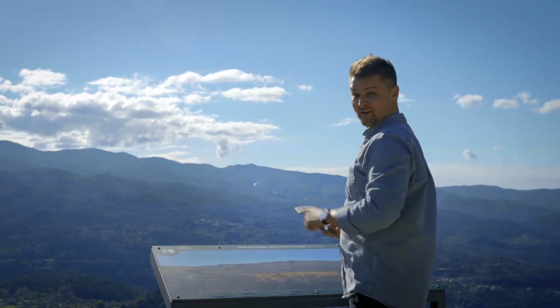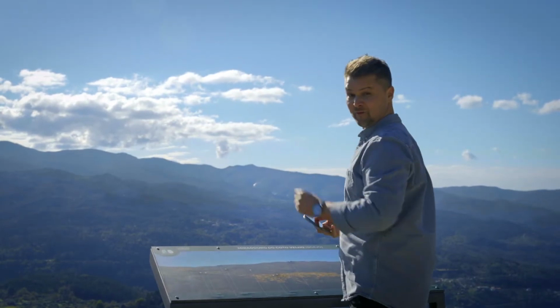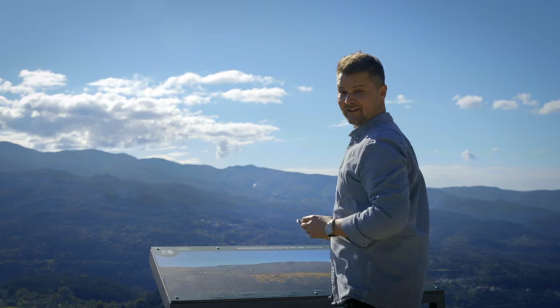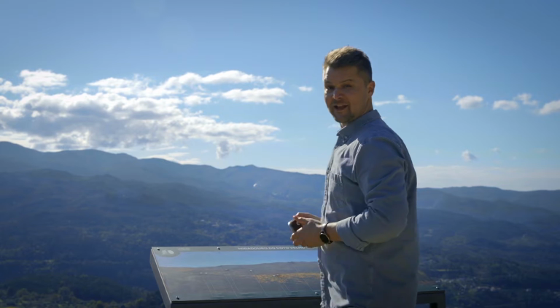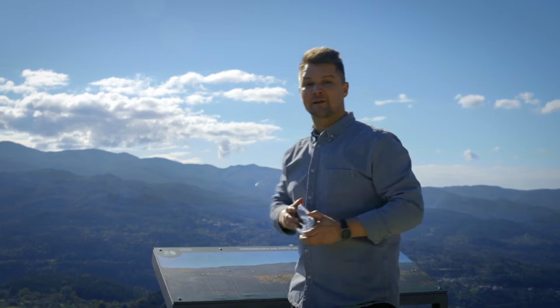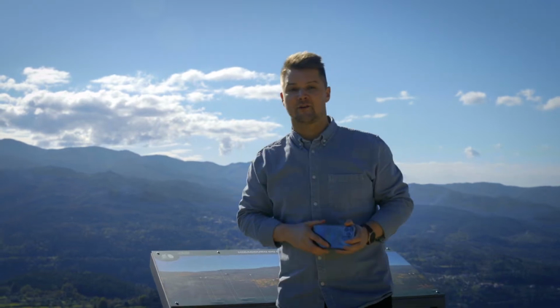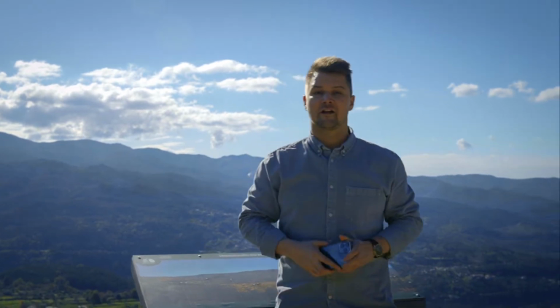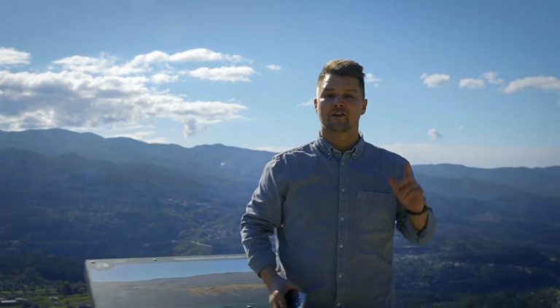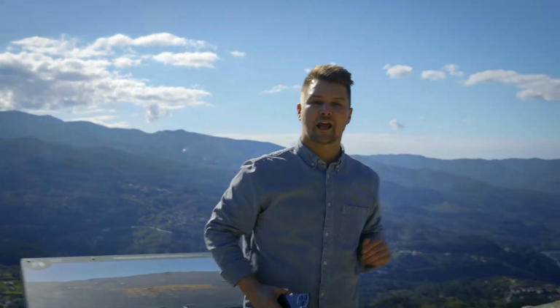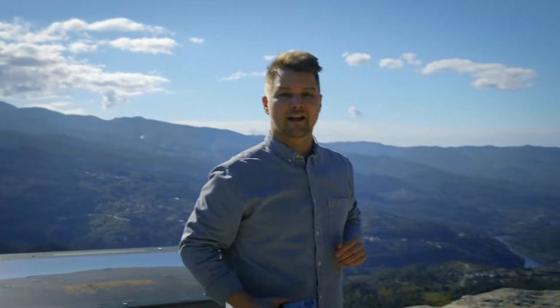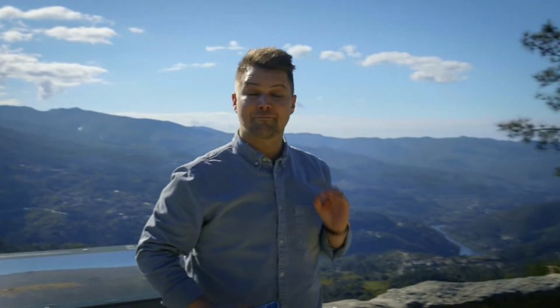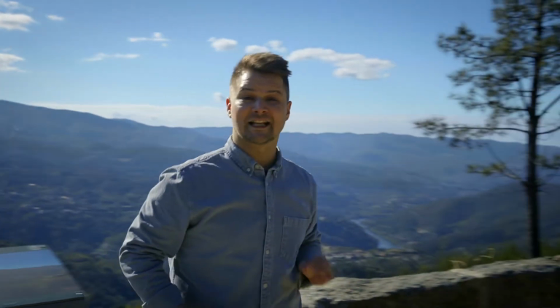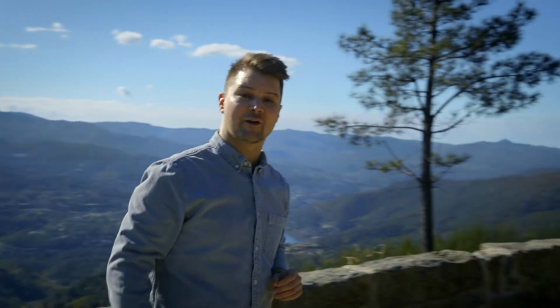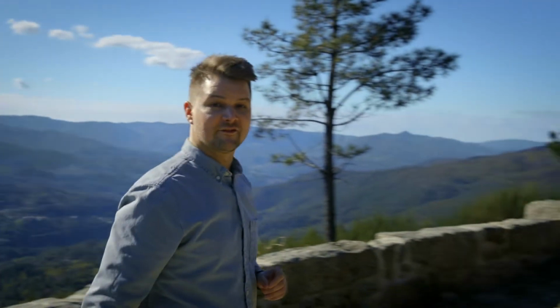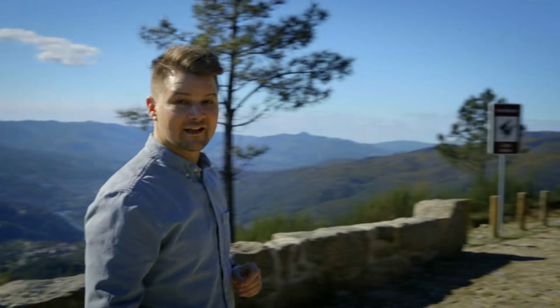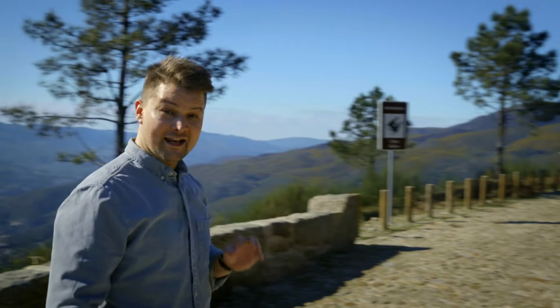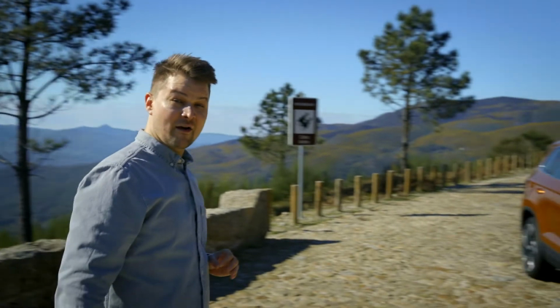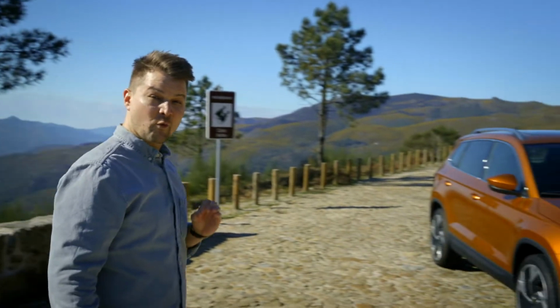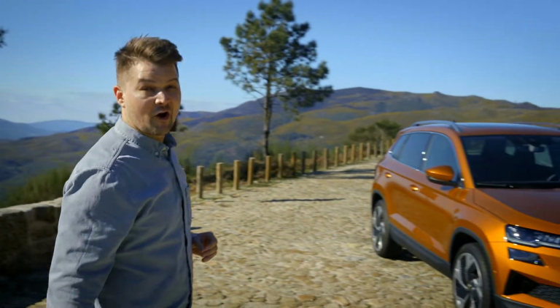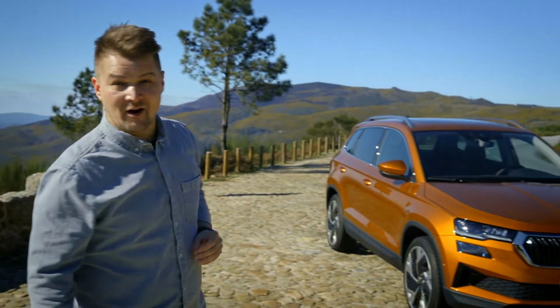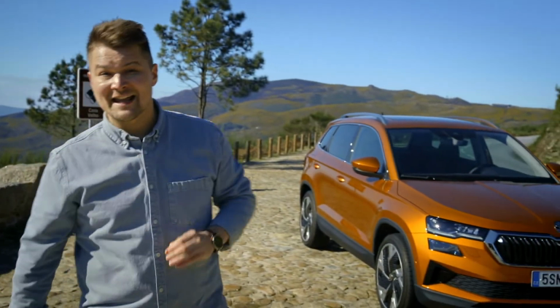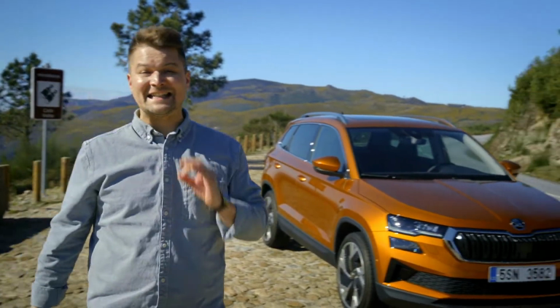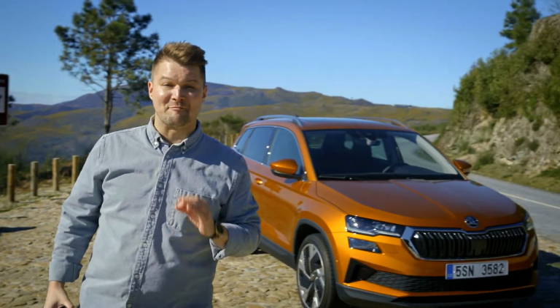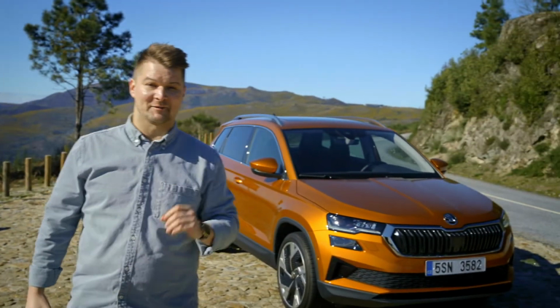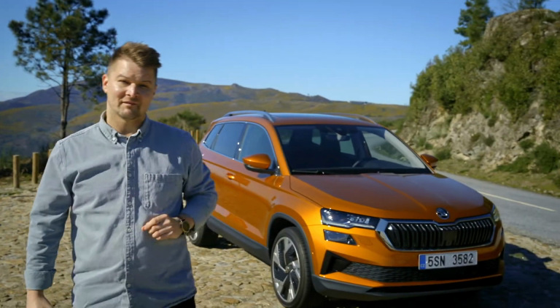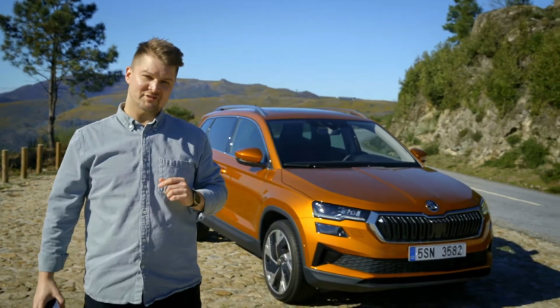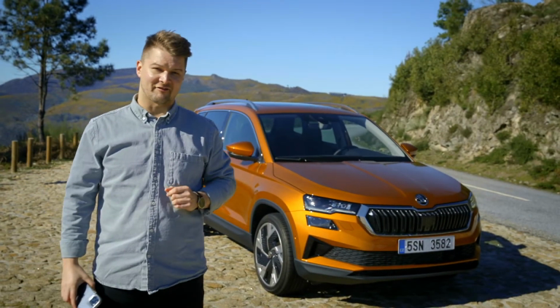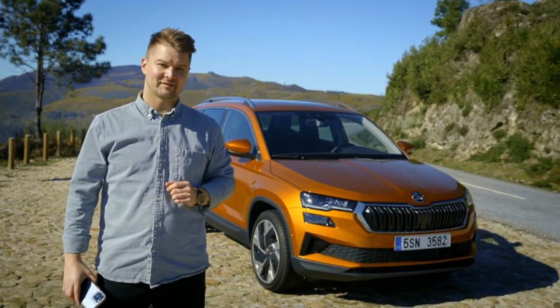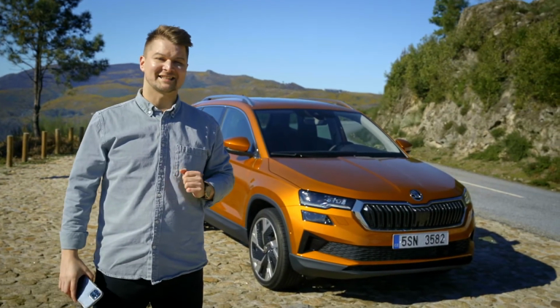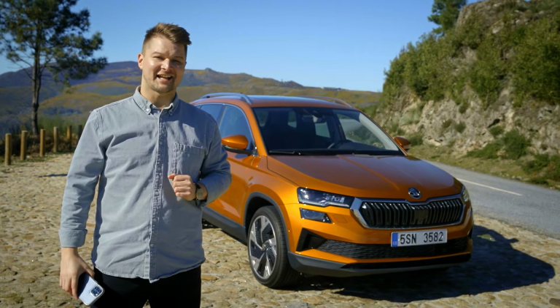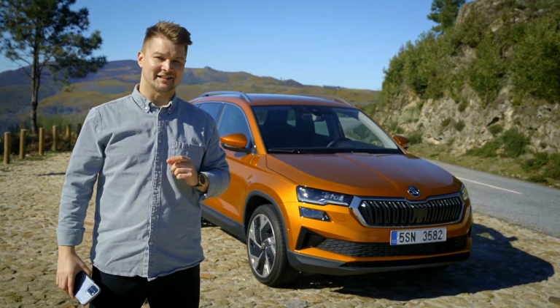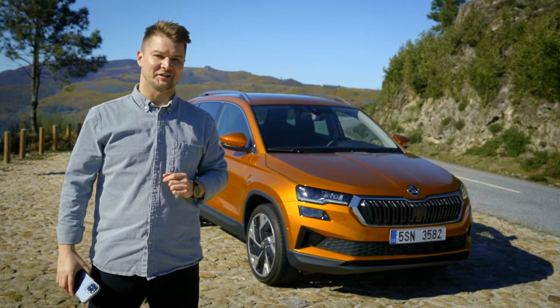Beautiful, right? Speaking of beautiful, the Škoda Karoq is the best-selling Škoda SUV. And now, this wonderful compact car is even better. 60 seconds is all you'll need.